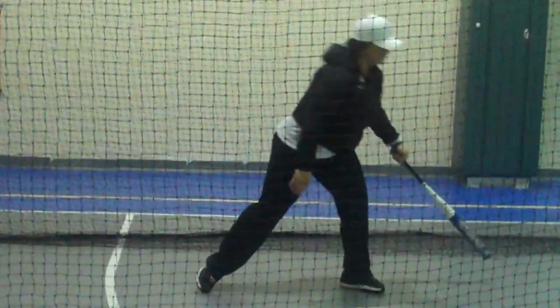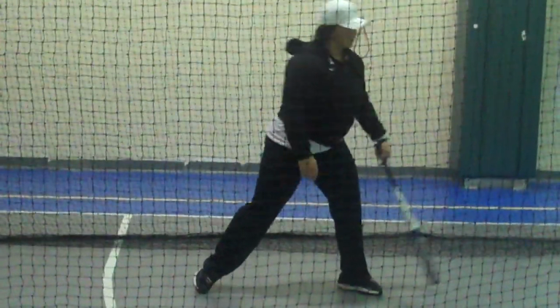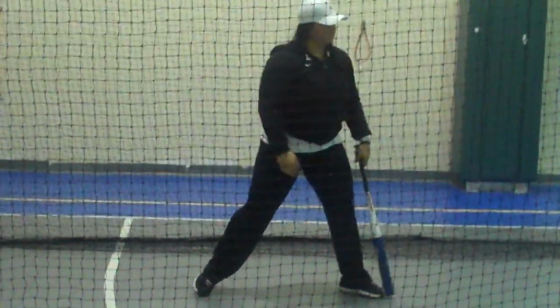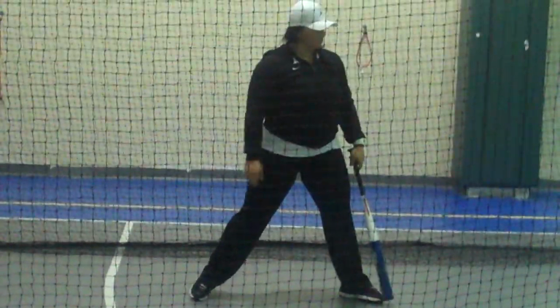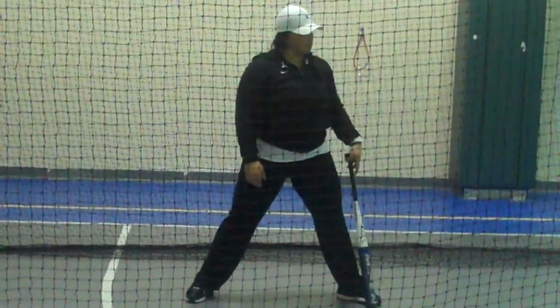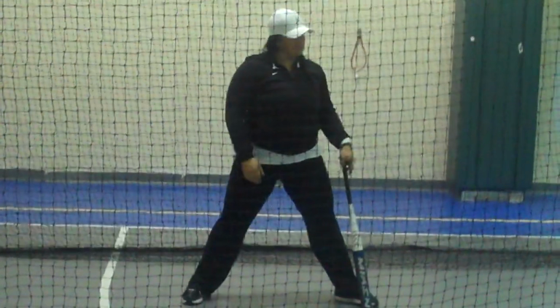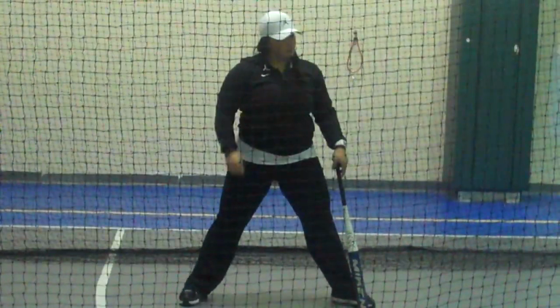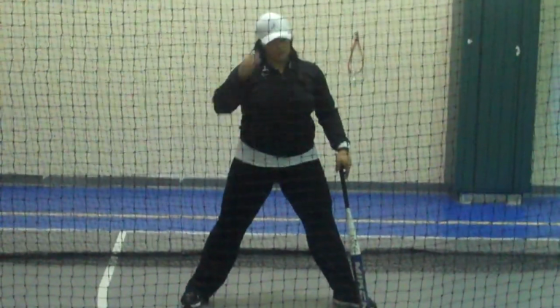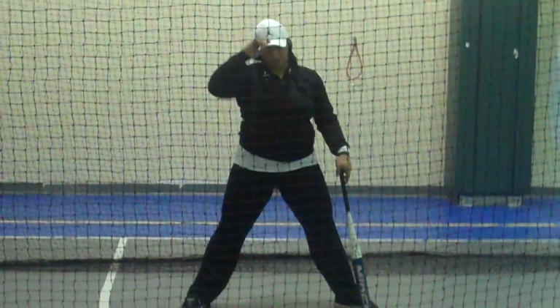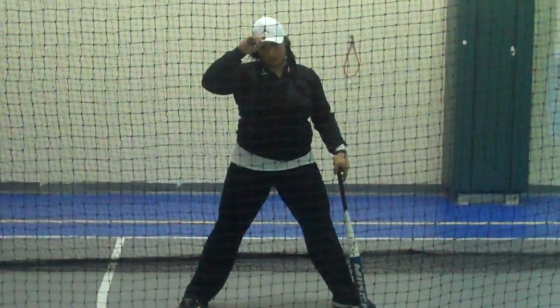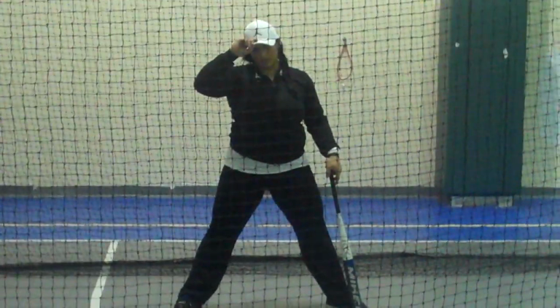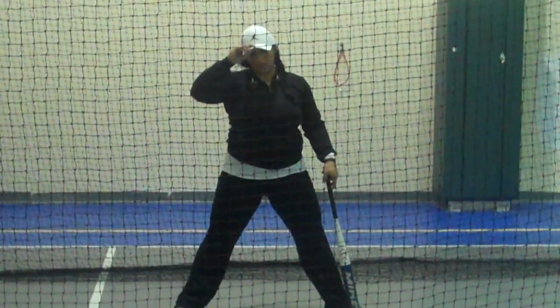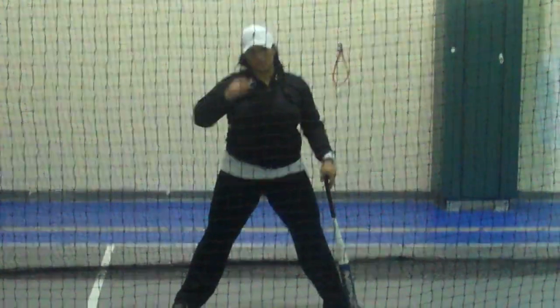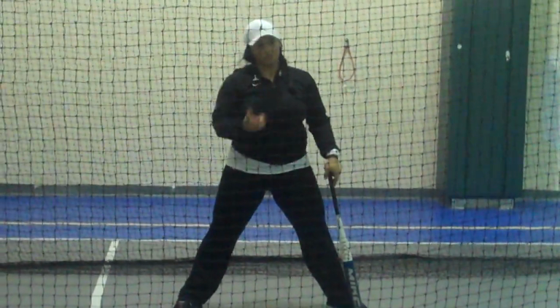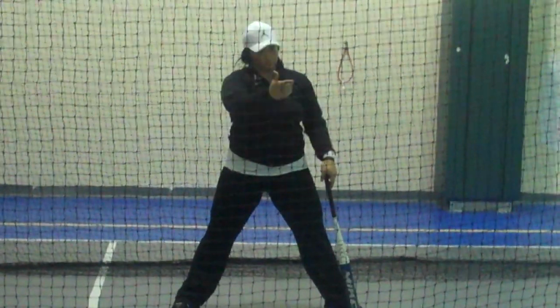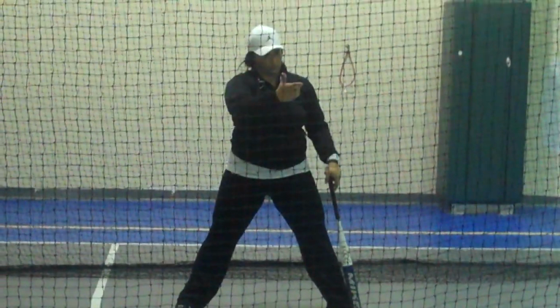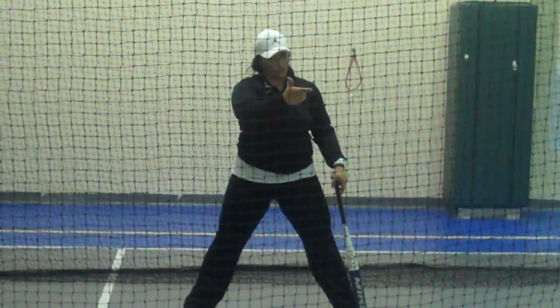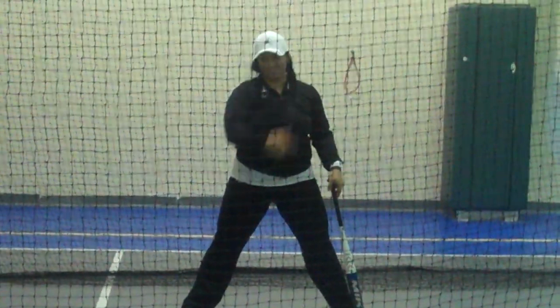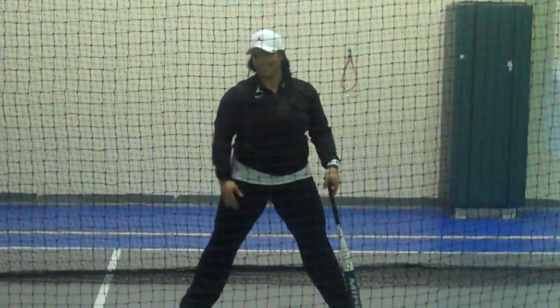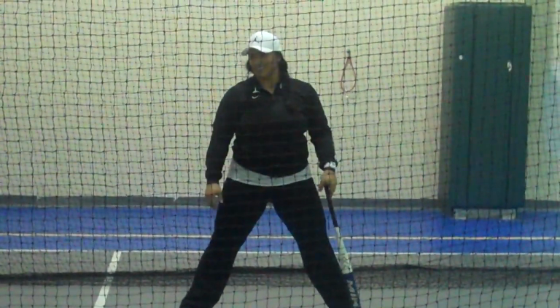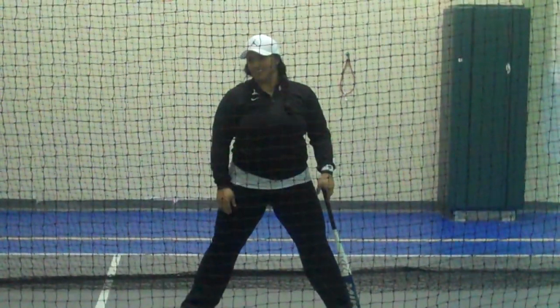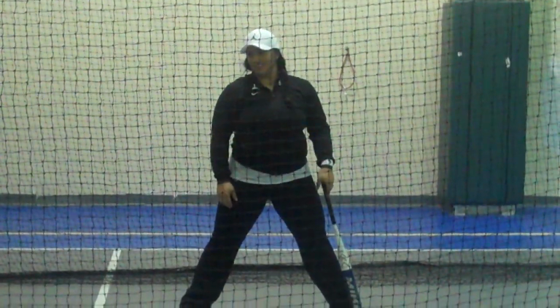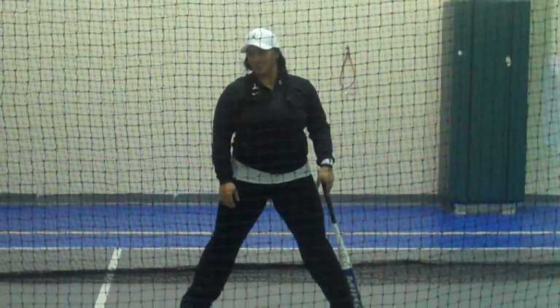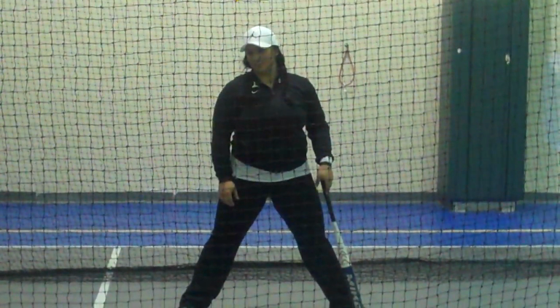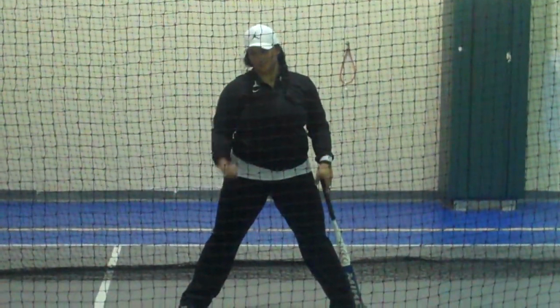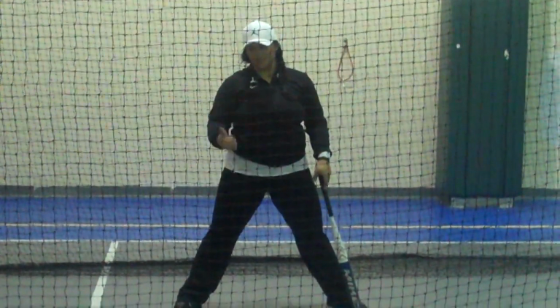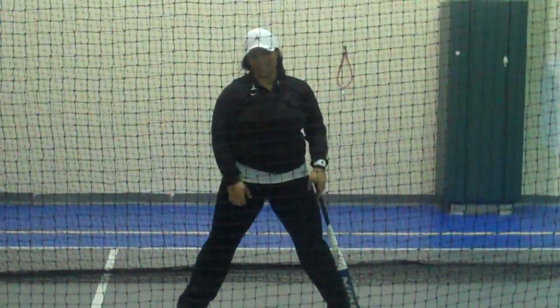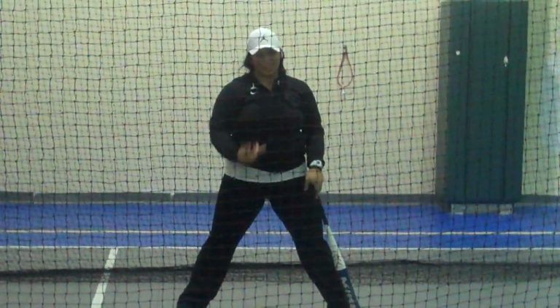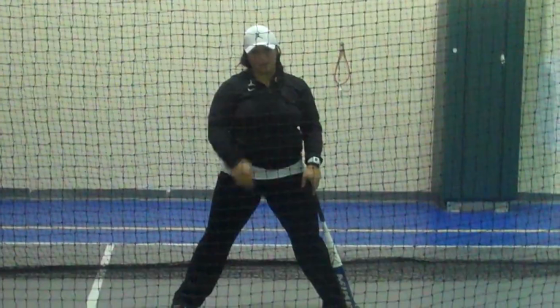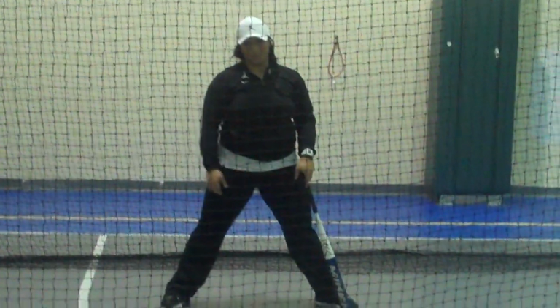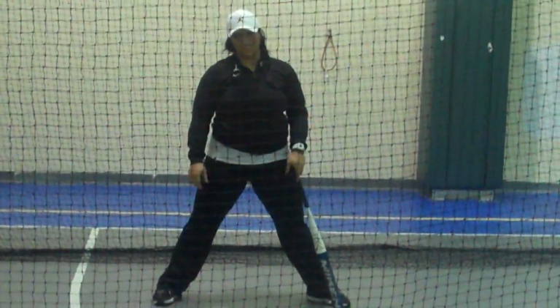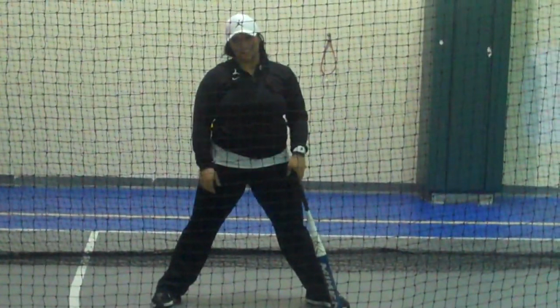What did she do? Isn't that a good swing? She bent her front knee. Good. Forward. Did I get a lot of power? No.